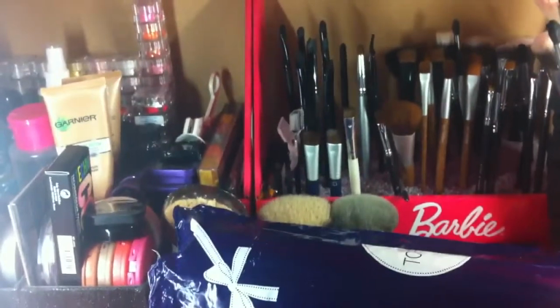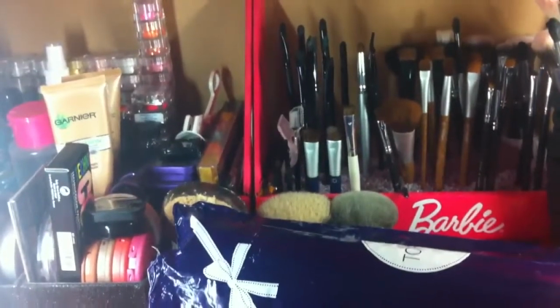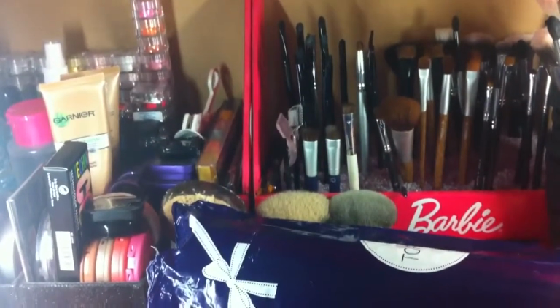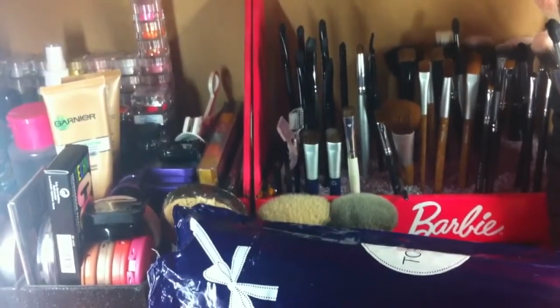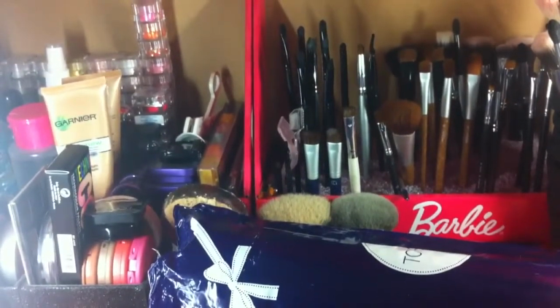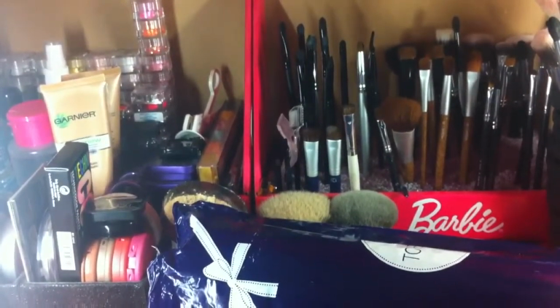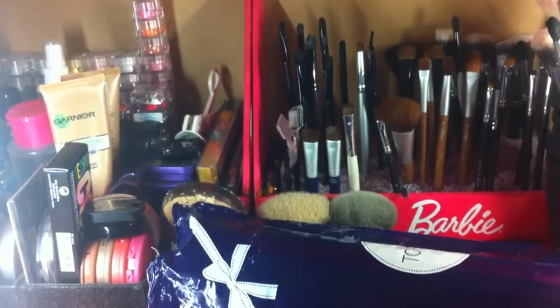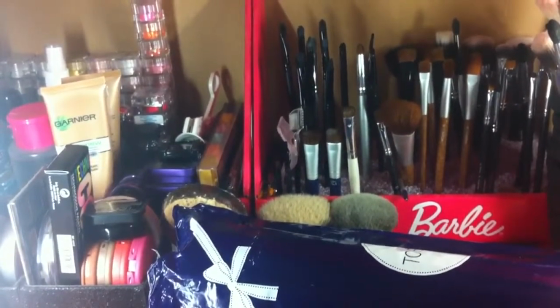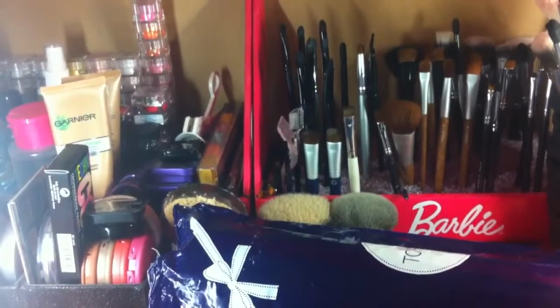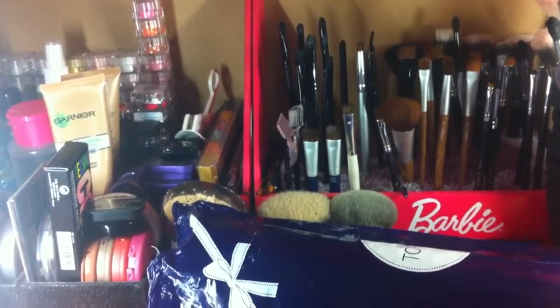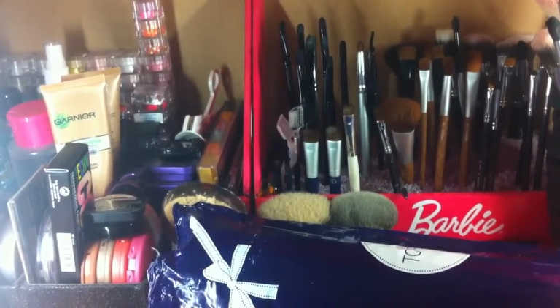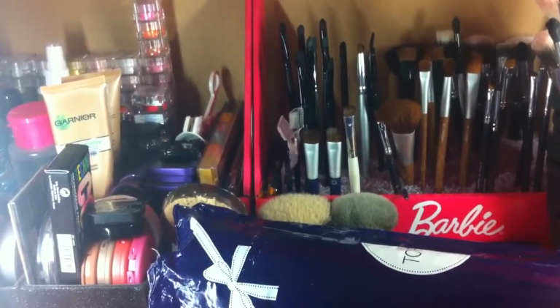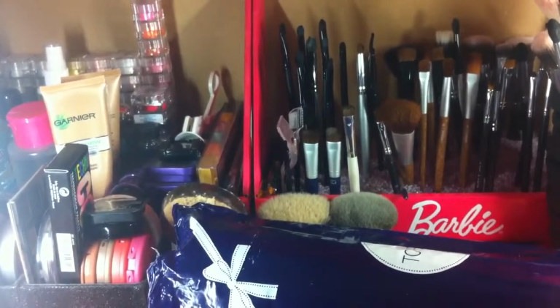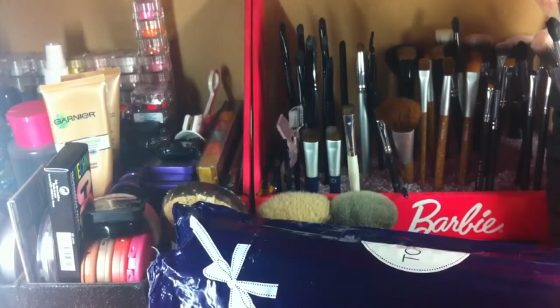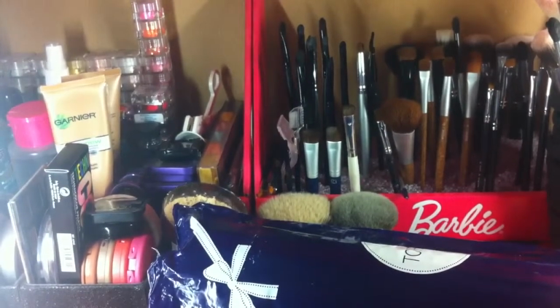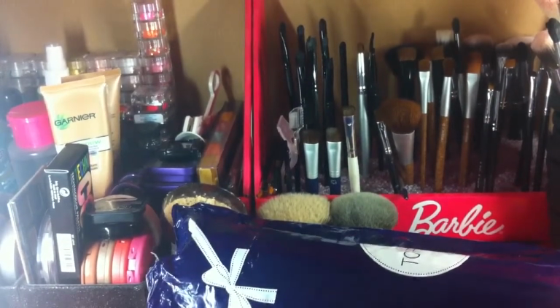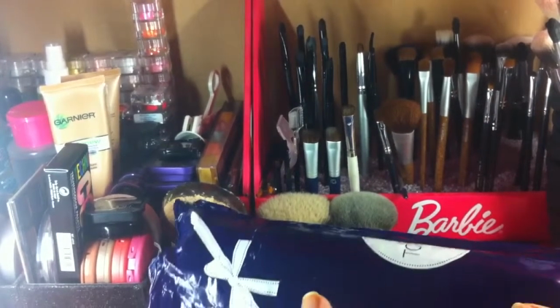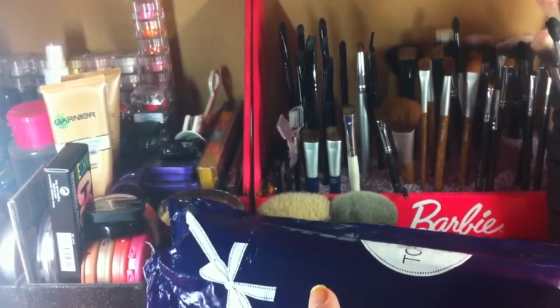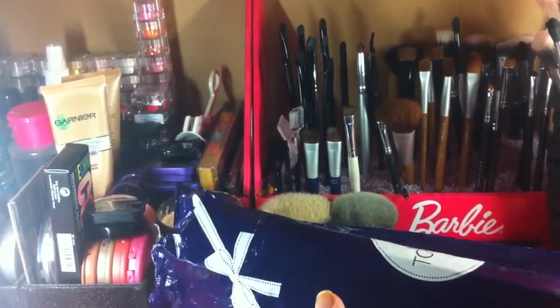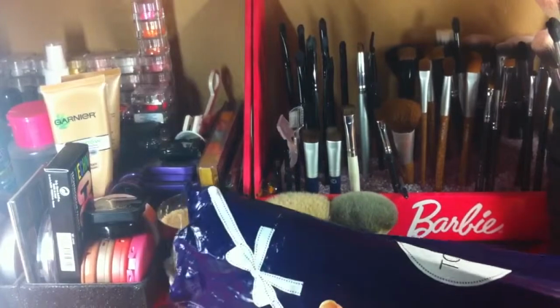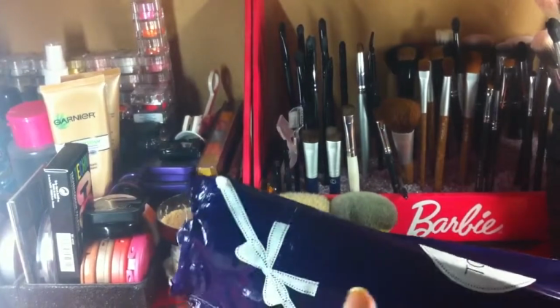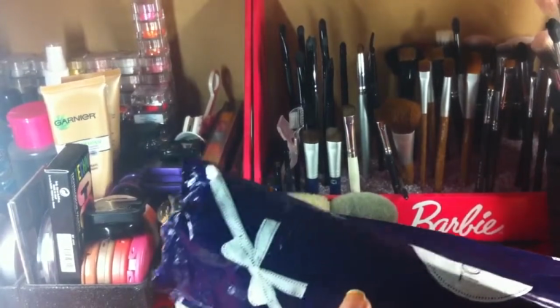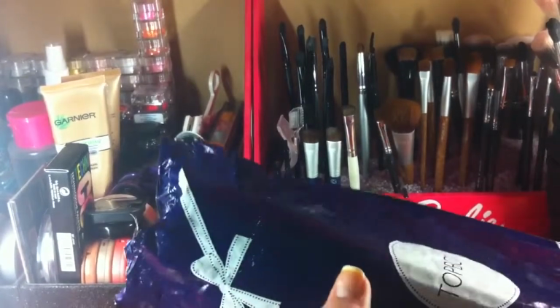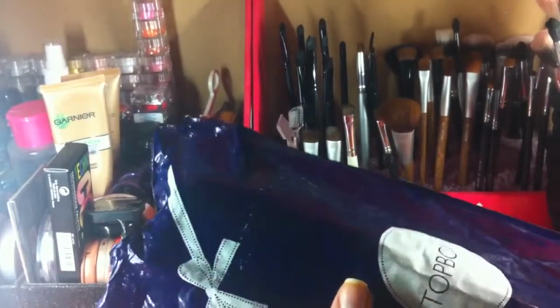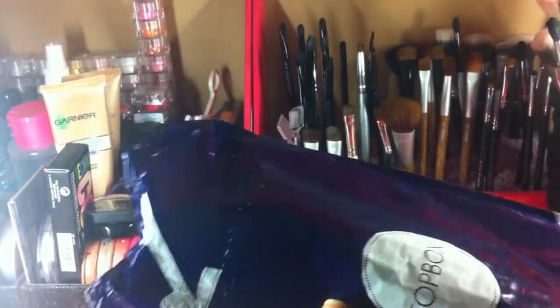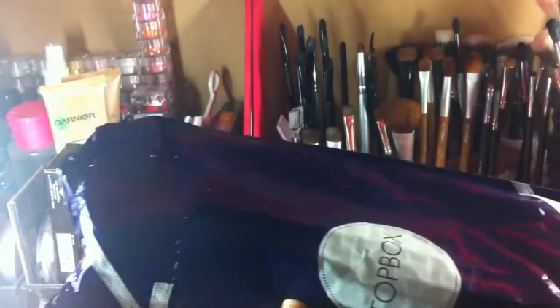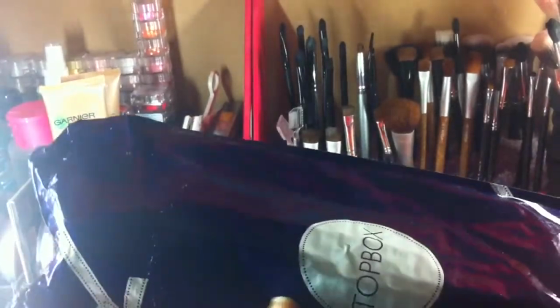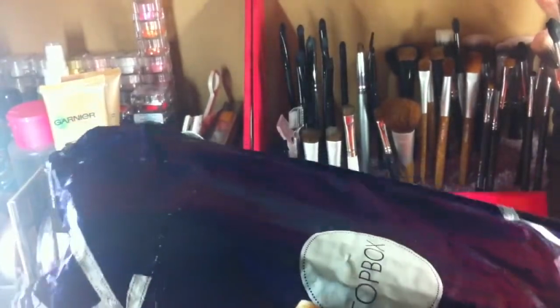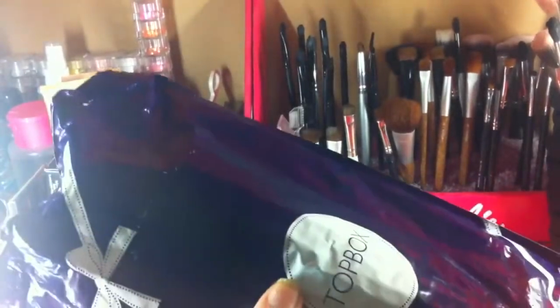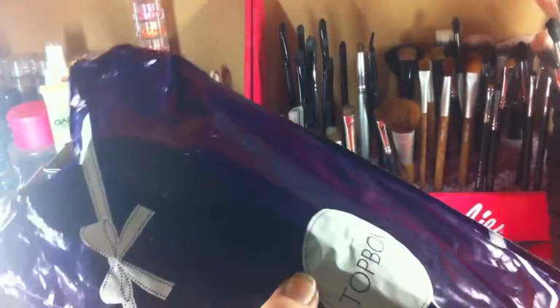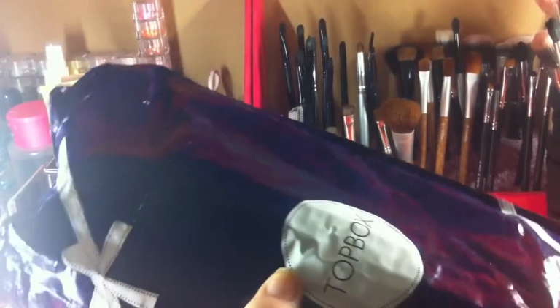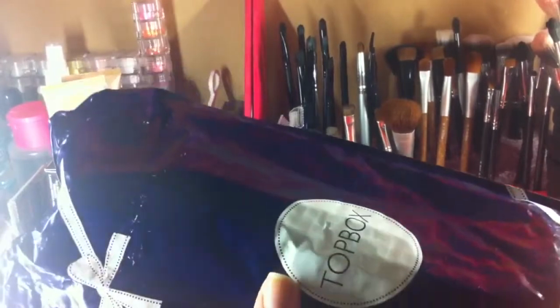Hey everyone and welcome to July's Top Box. I'm actually going to do what I like to call a dirty unboxing today. I'm just gonna go through everything in here really quick just to show you what's inside, and then I'm going to do a full review in a few days time when I have a chance to actually try everything out.